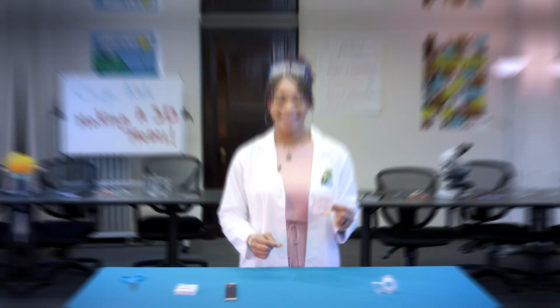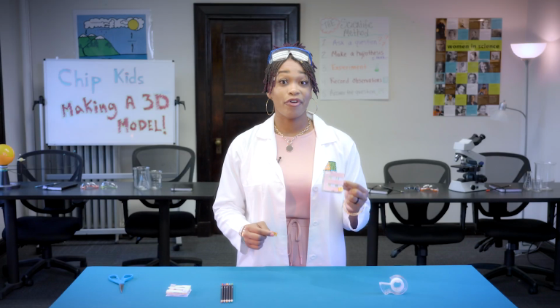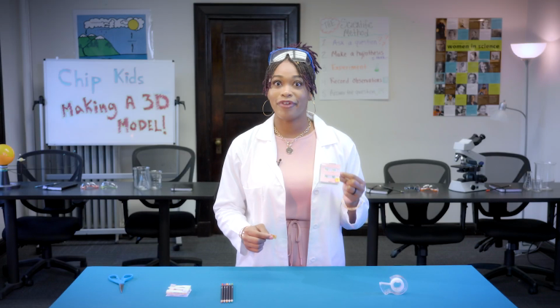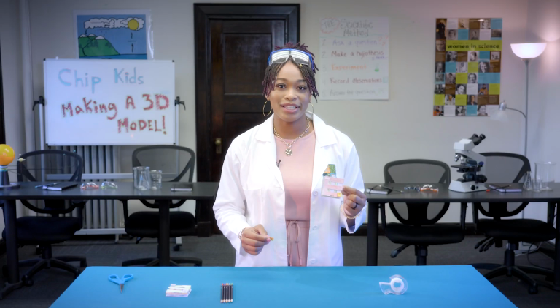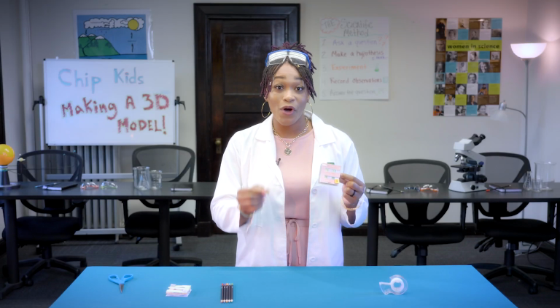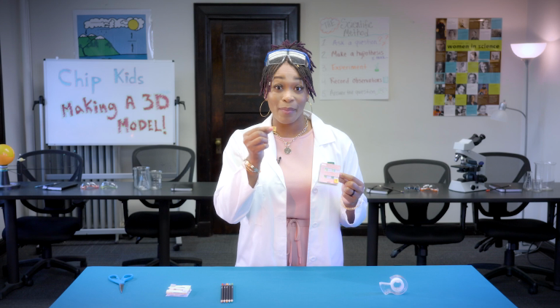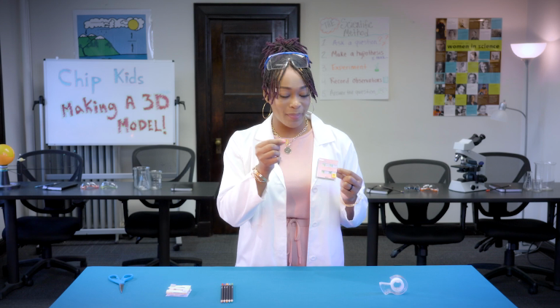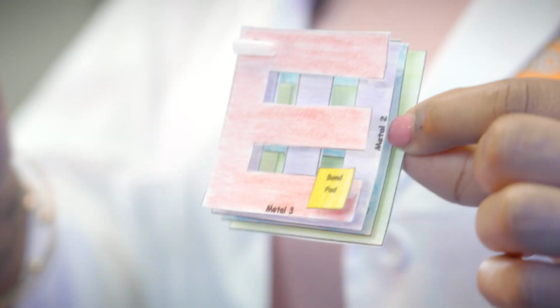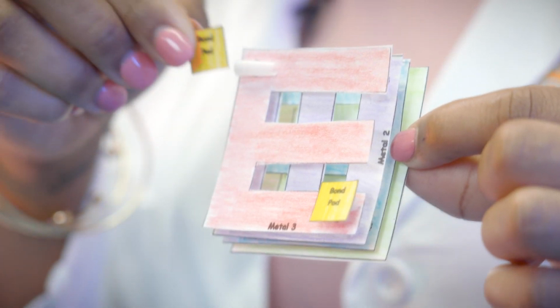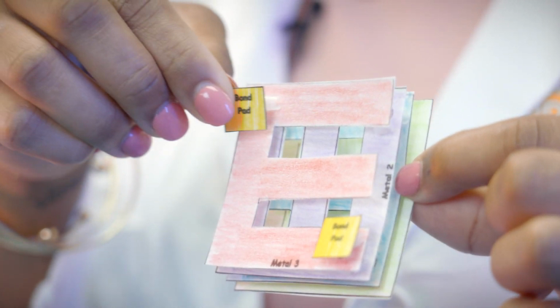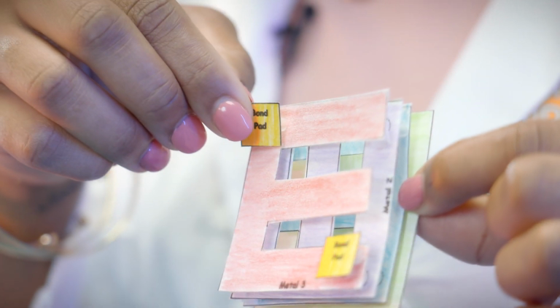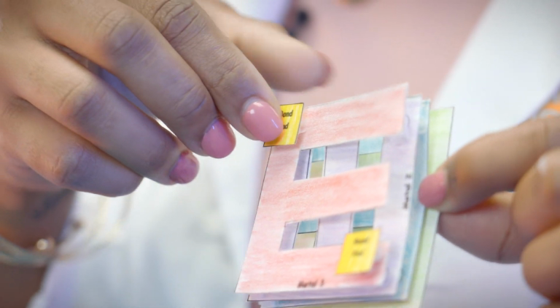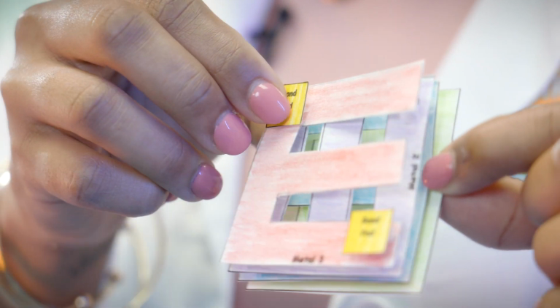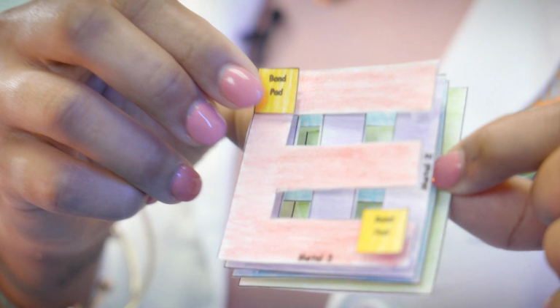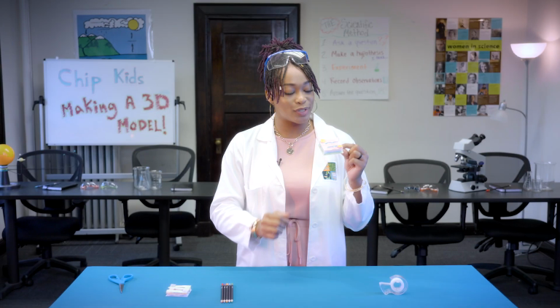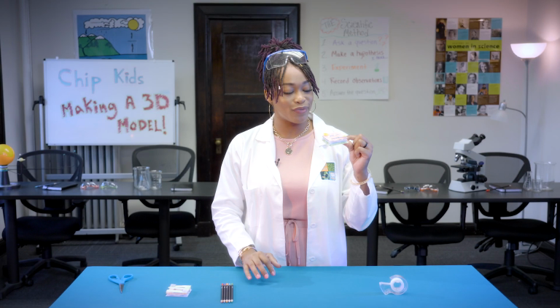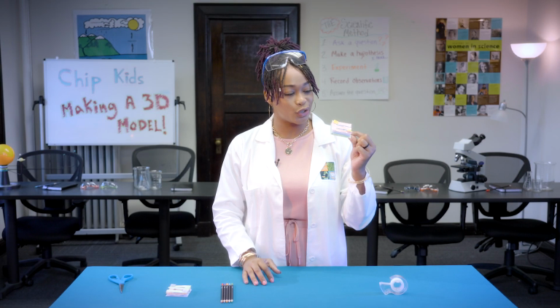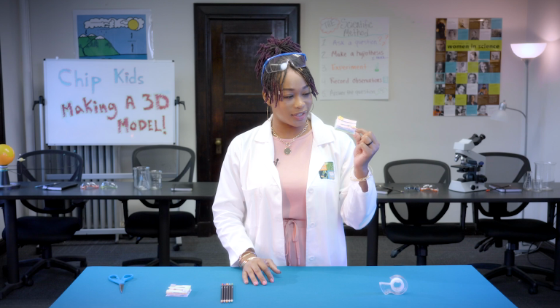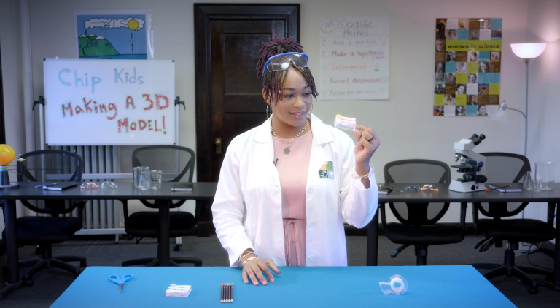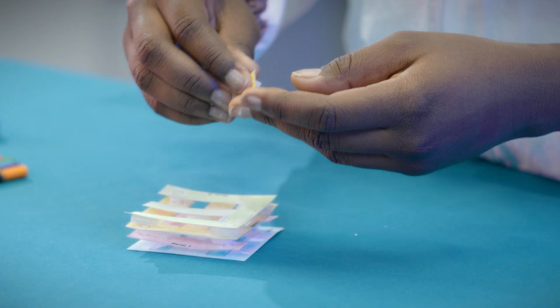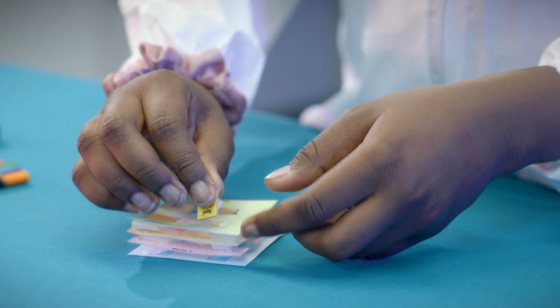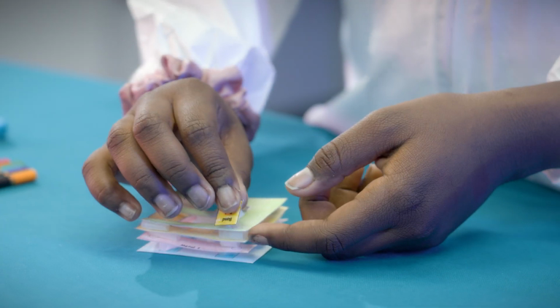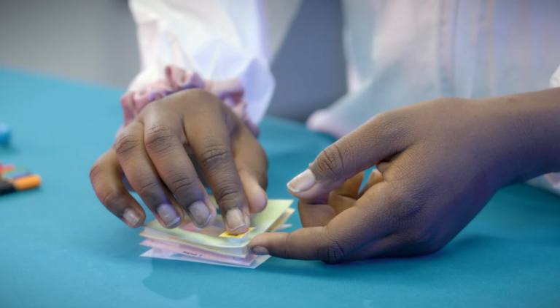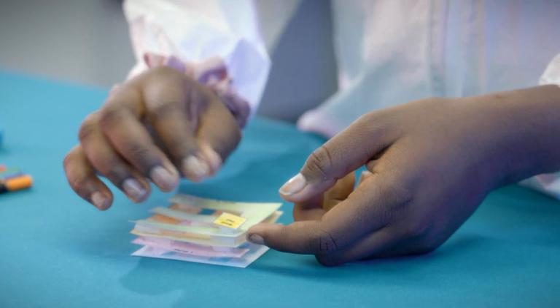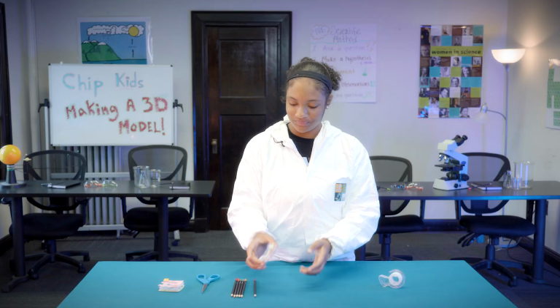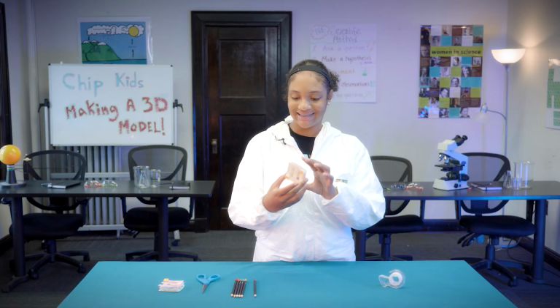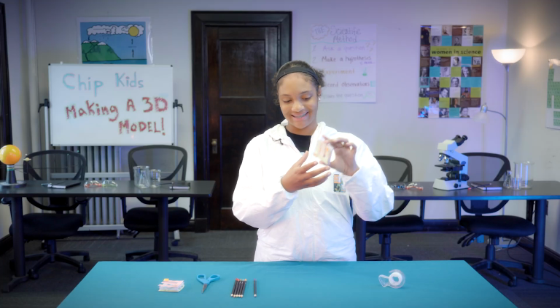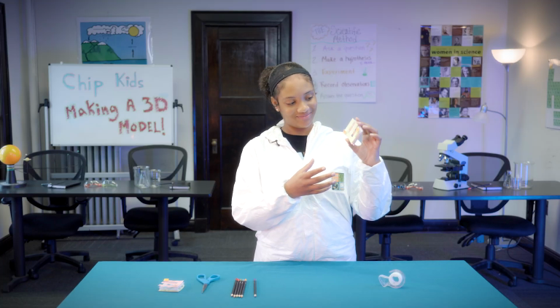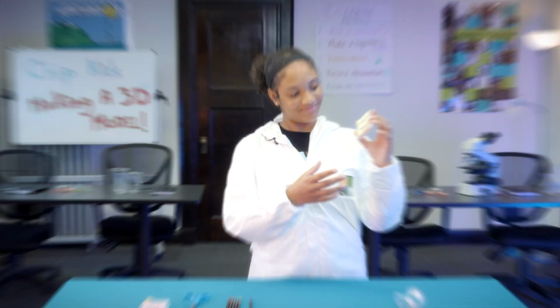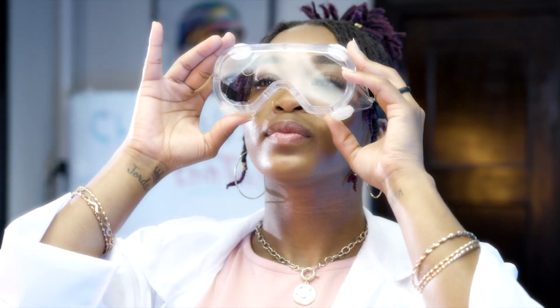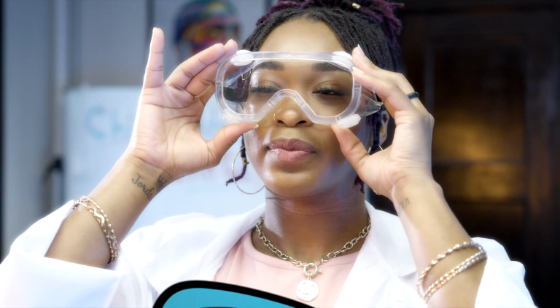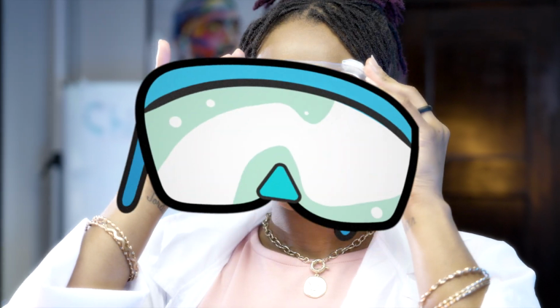And for our final step, we'll add our bonding pads to our chip, then observe the structure. Give them a closer look.